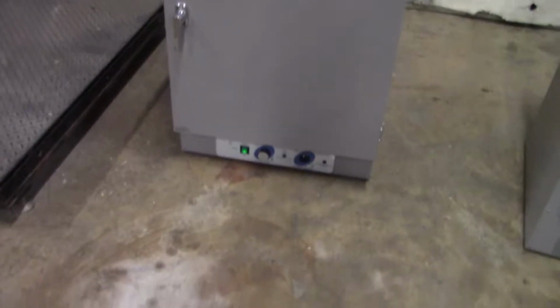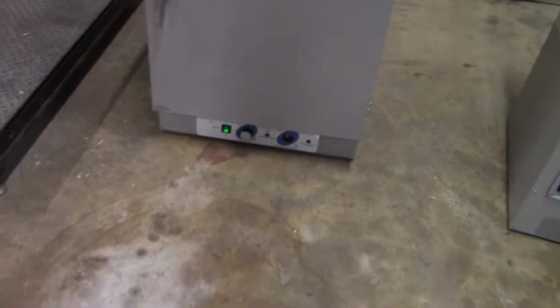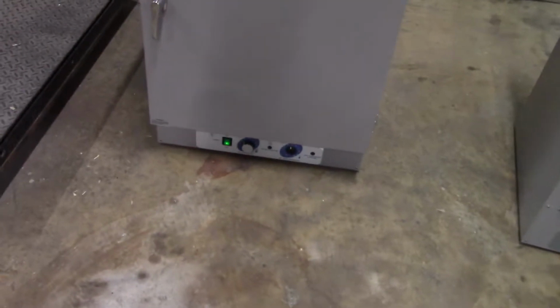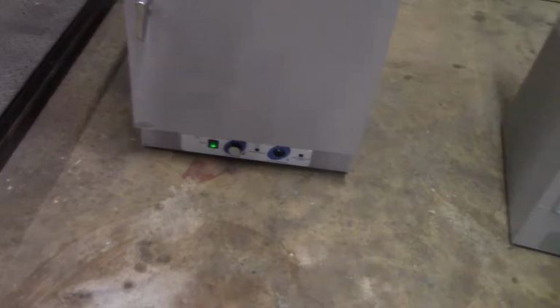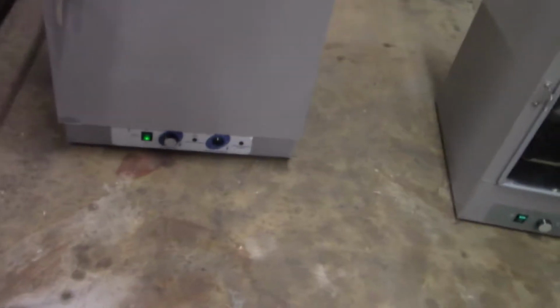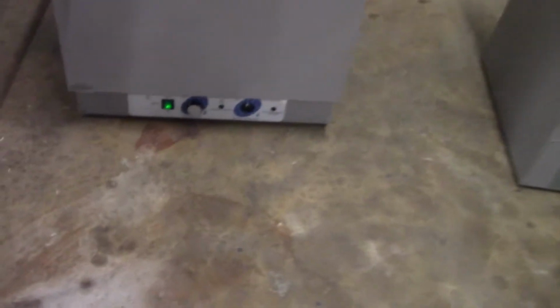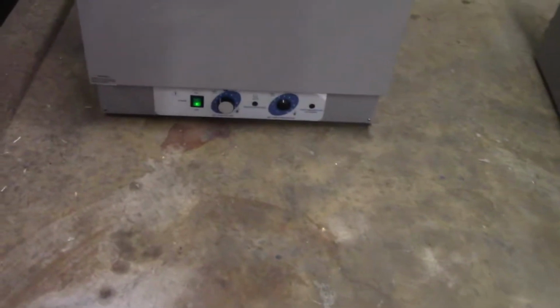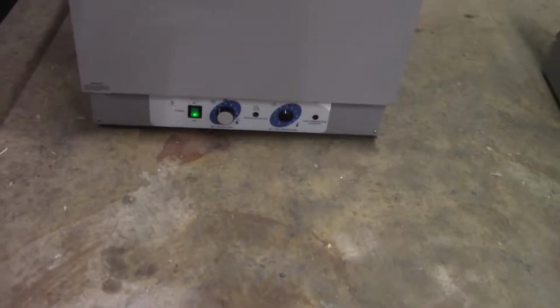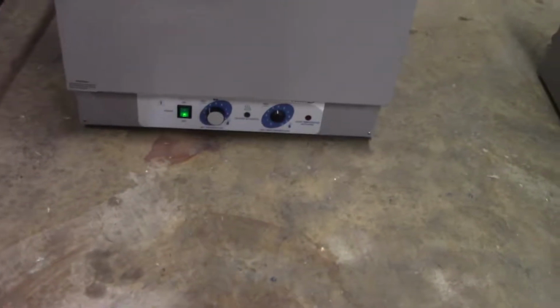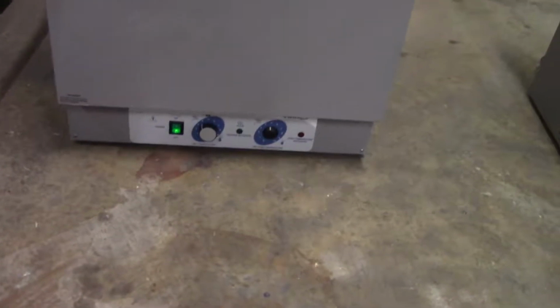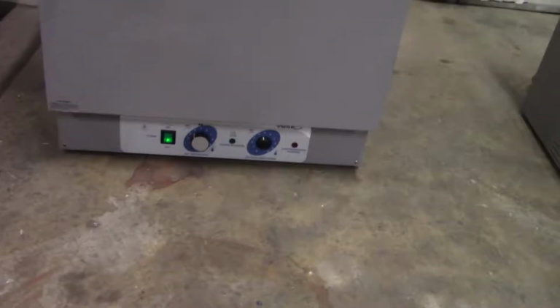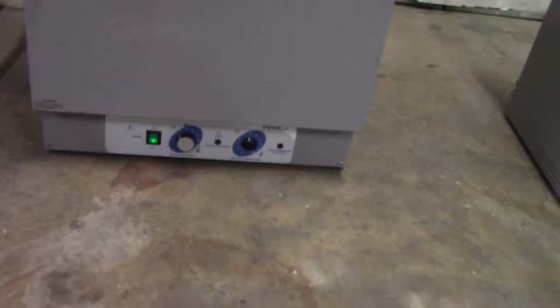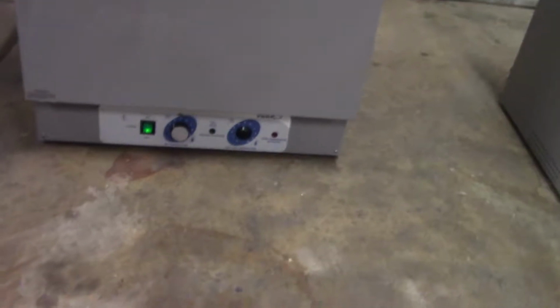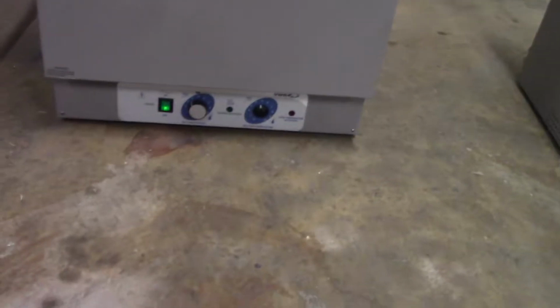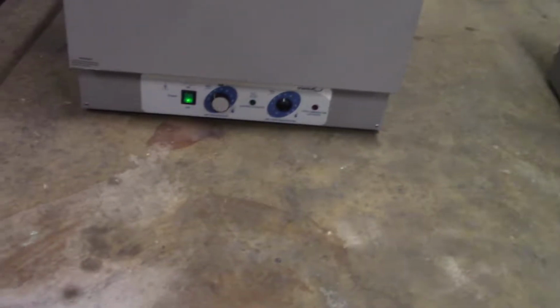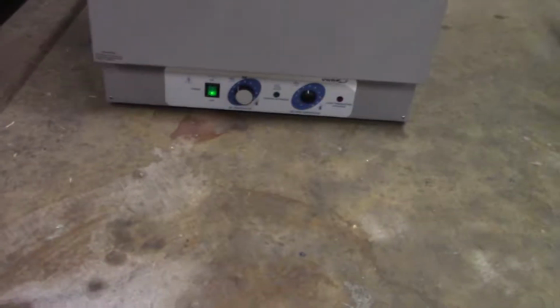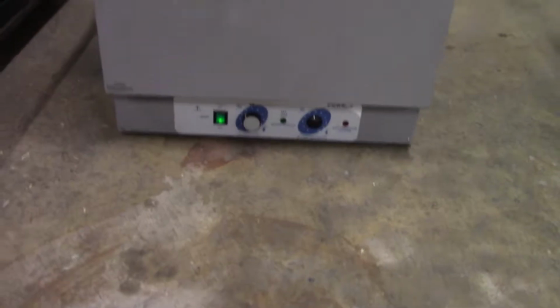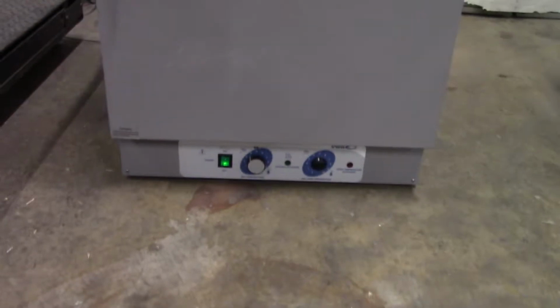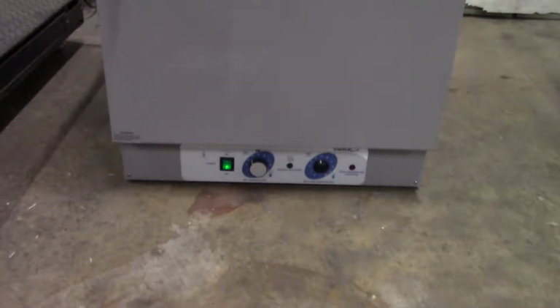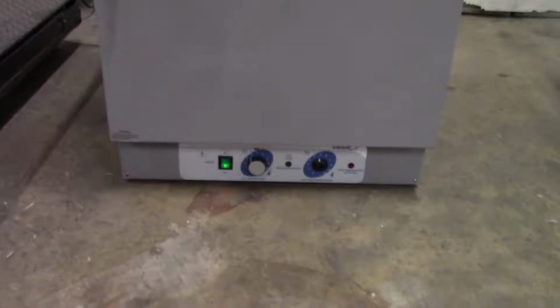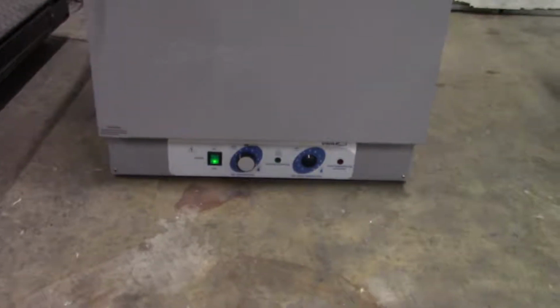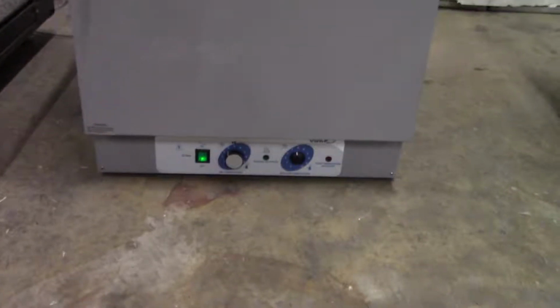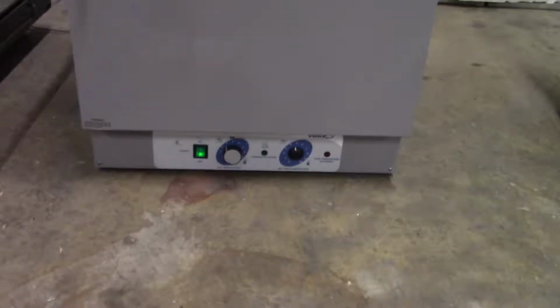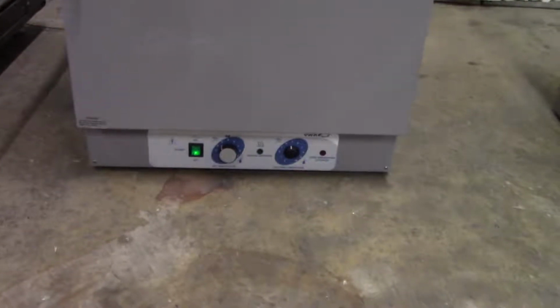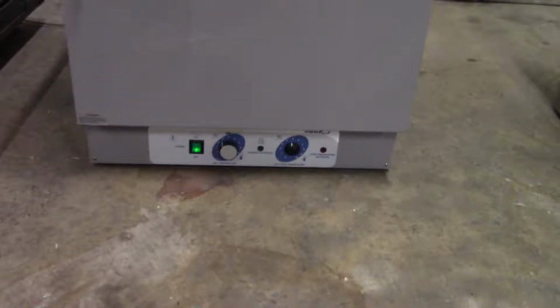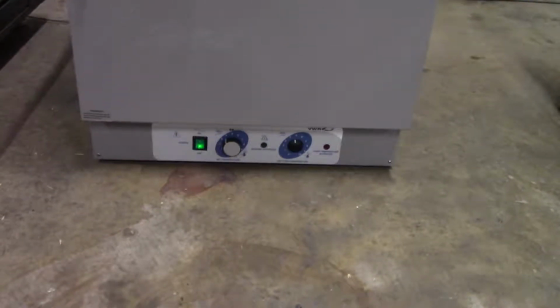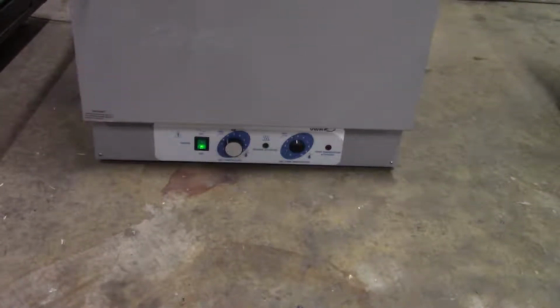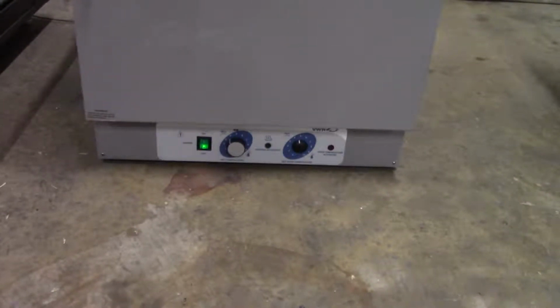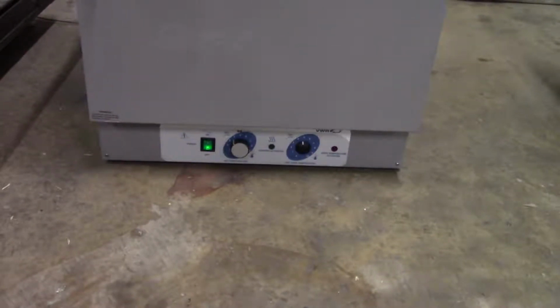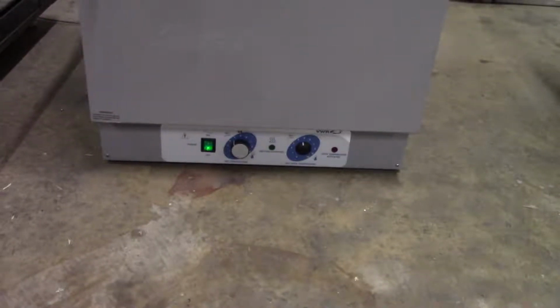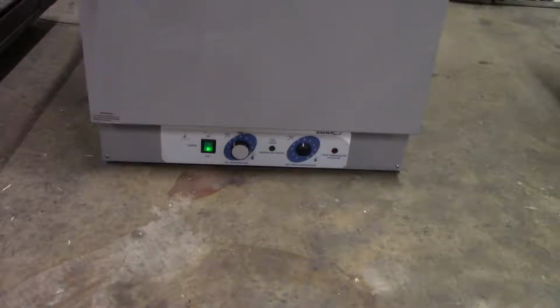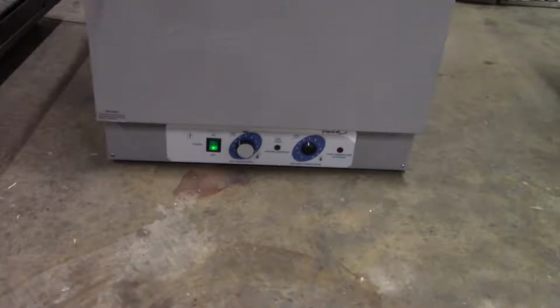It's got a max temperature of 200 degrees centigrade. You can see the set temperature and the over temp right there. Analog dials.